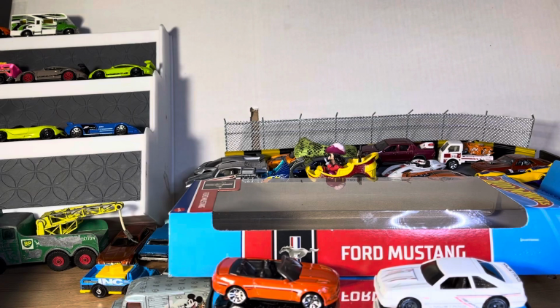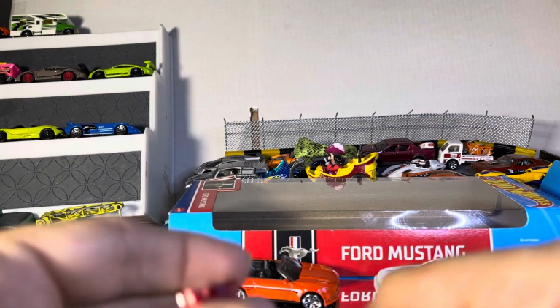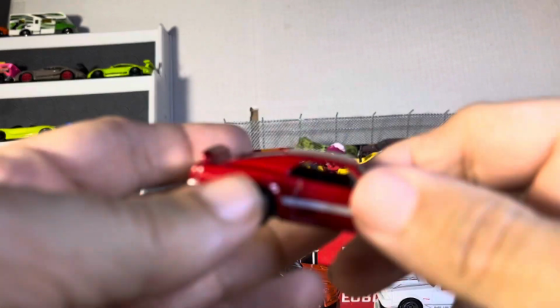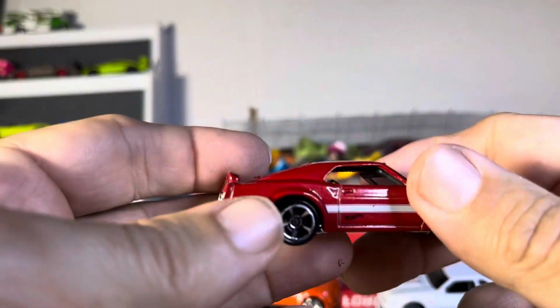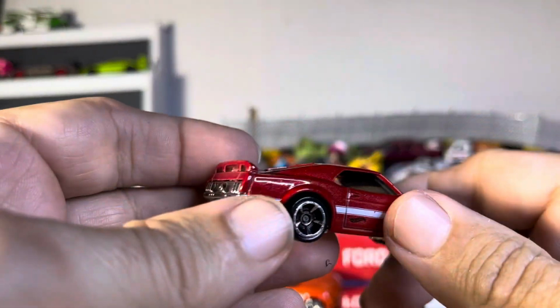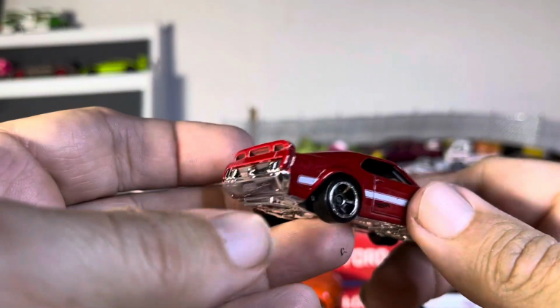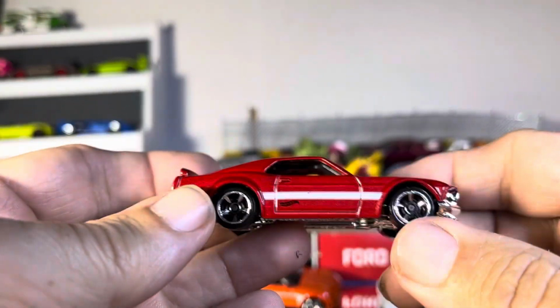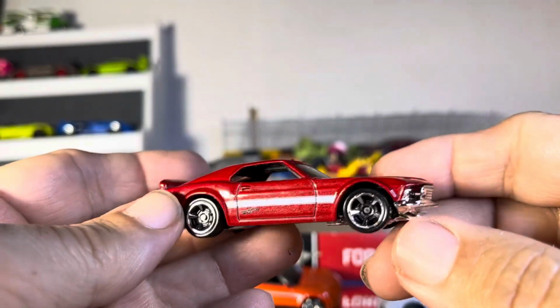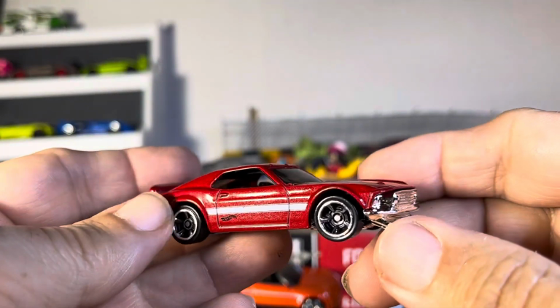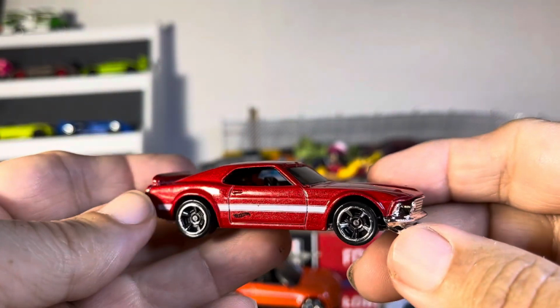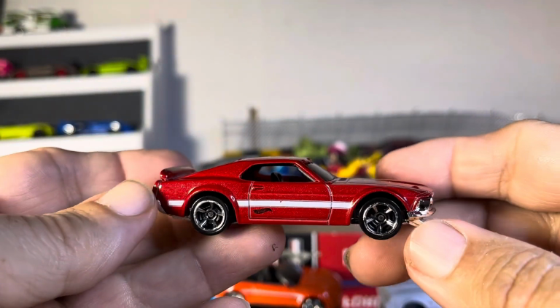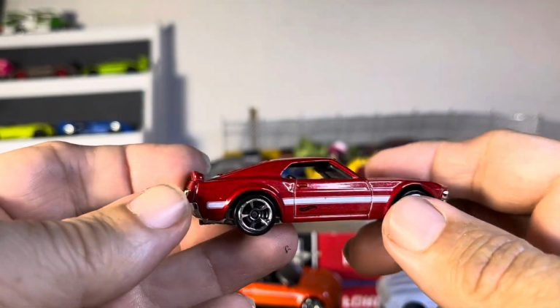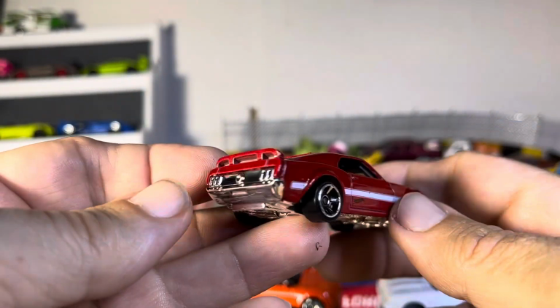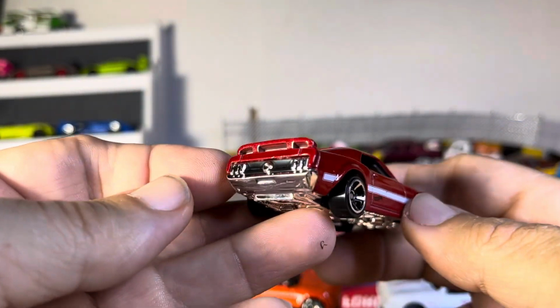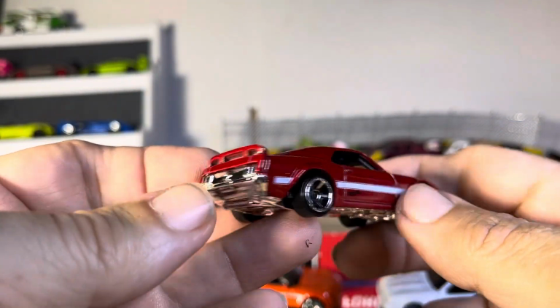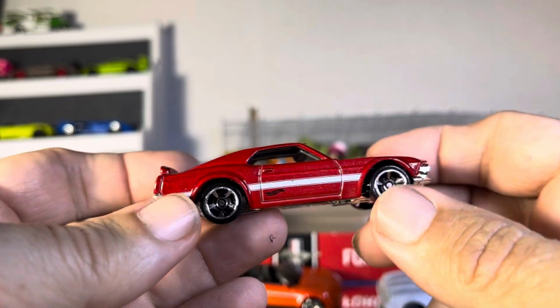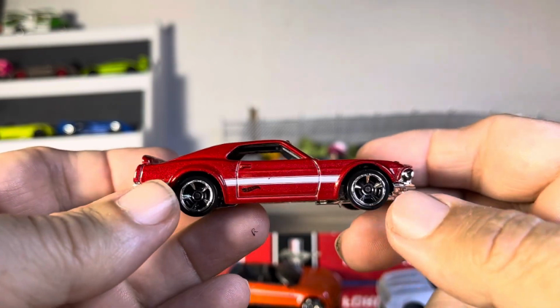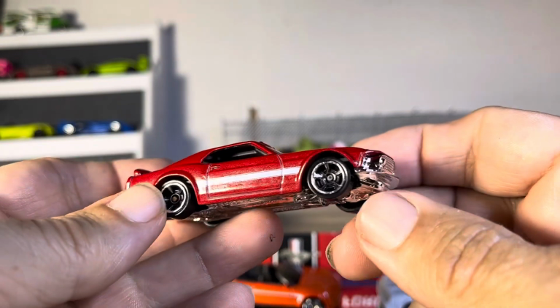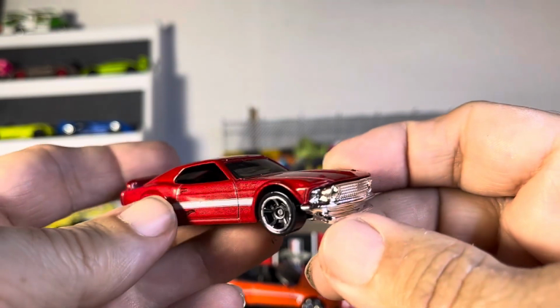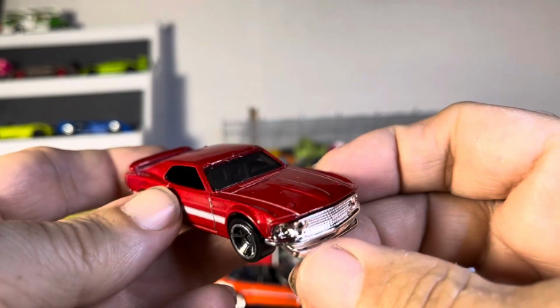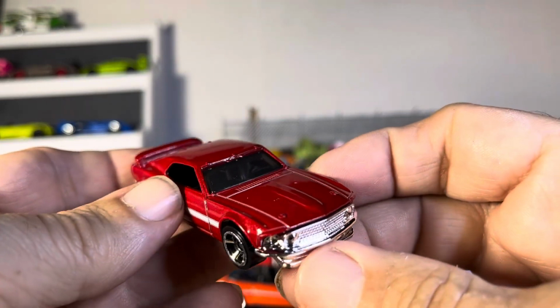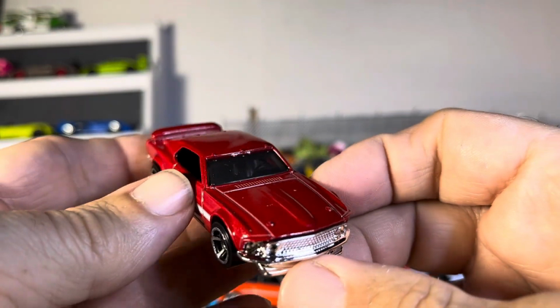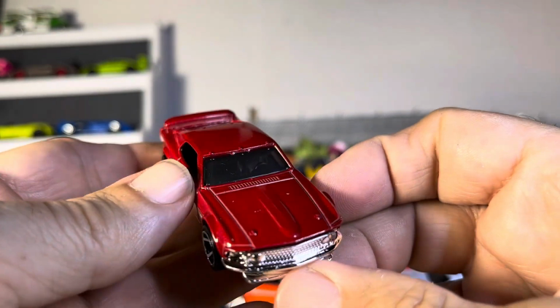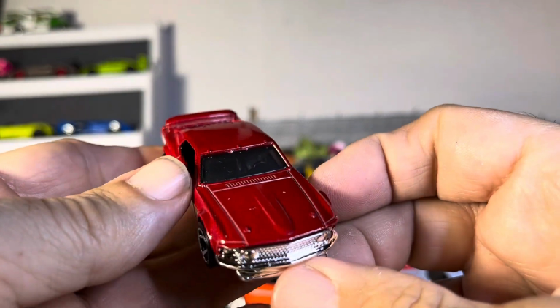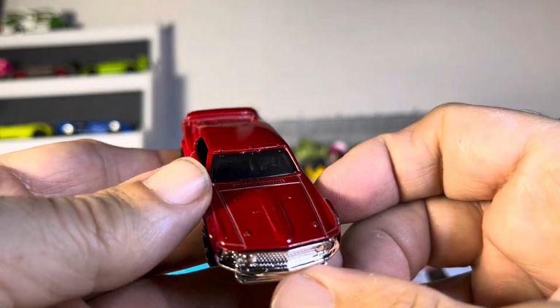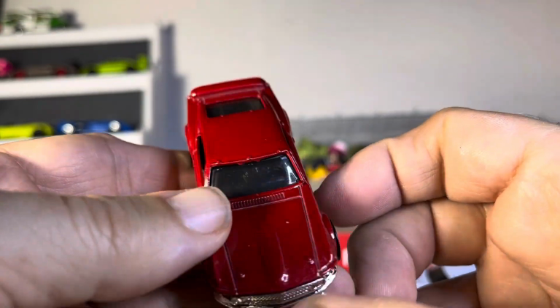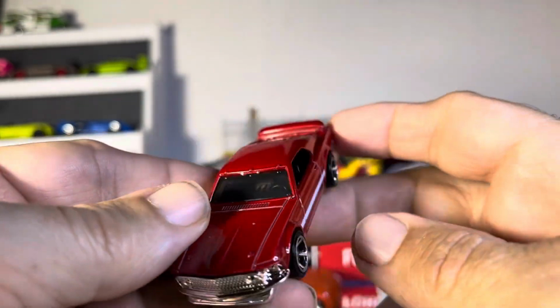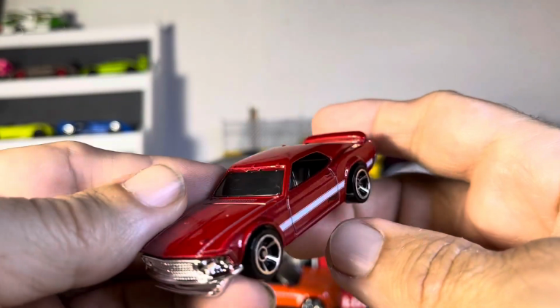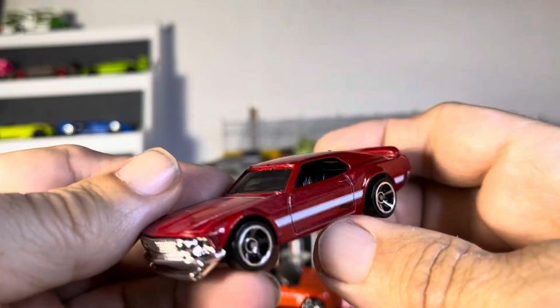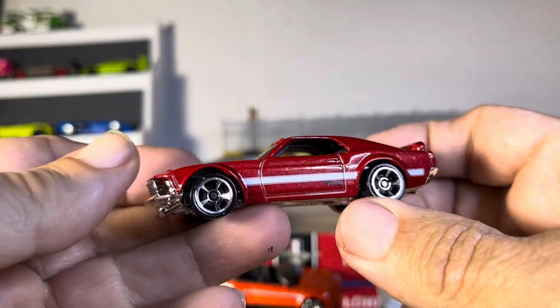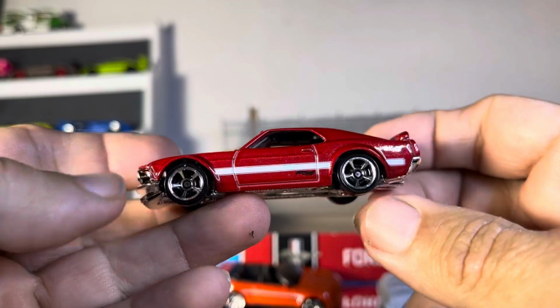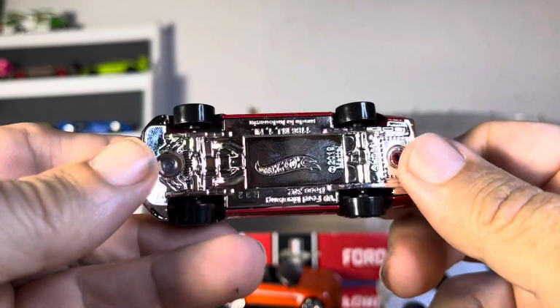Then we got what looks like it could be a Boss Mustang — '69 I'm thinking, '70 maybe, somewhere around there.